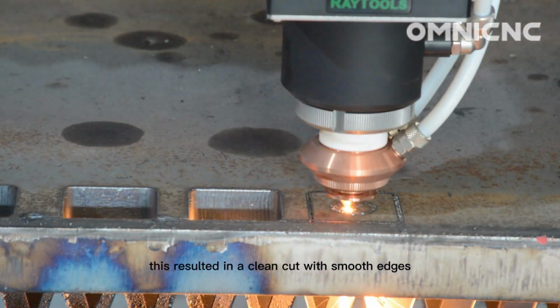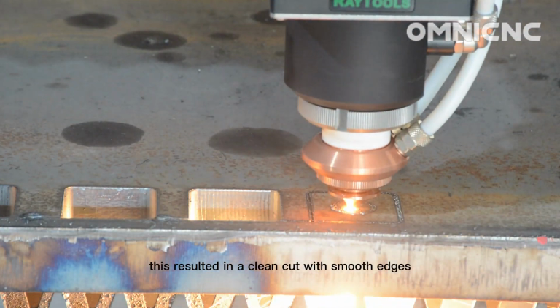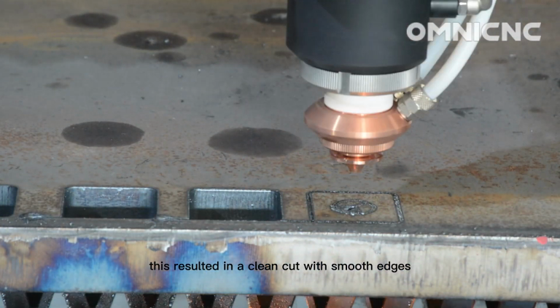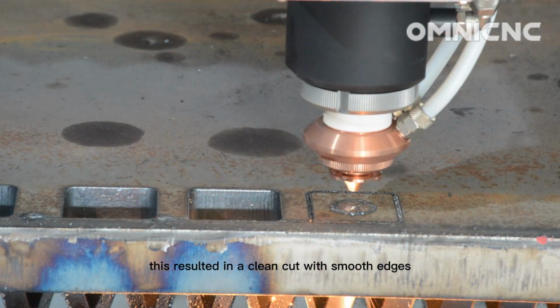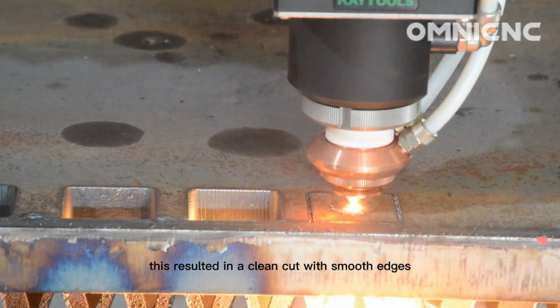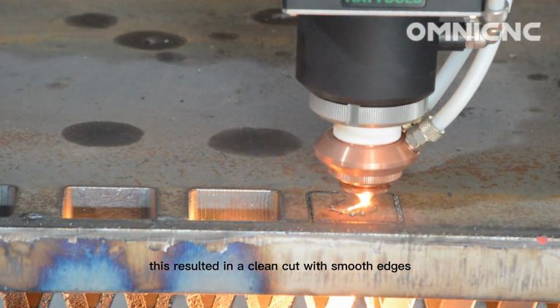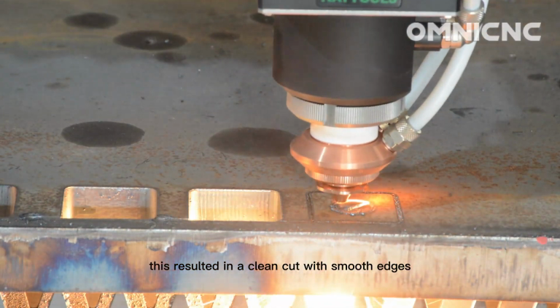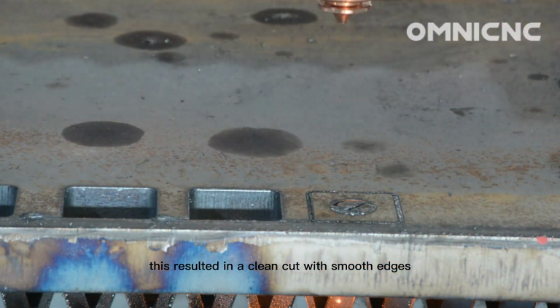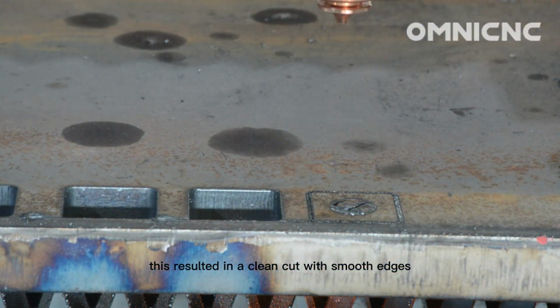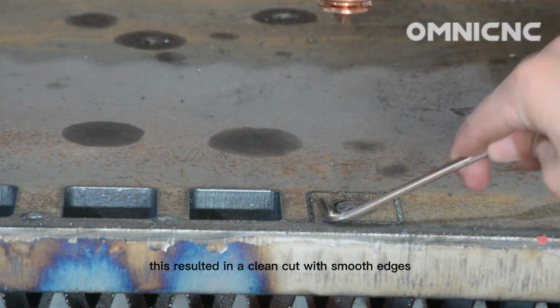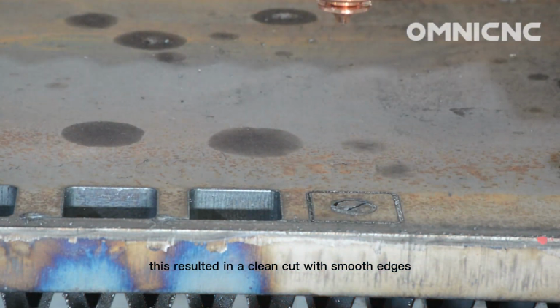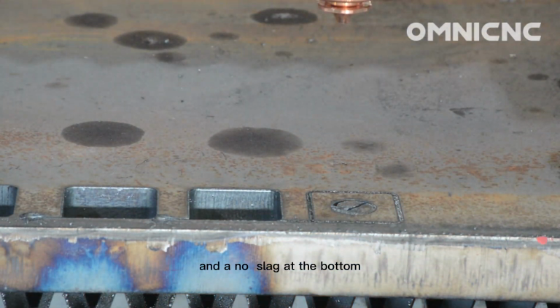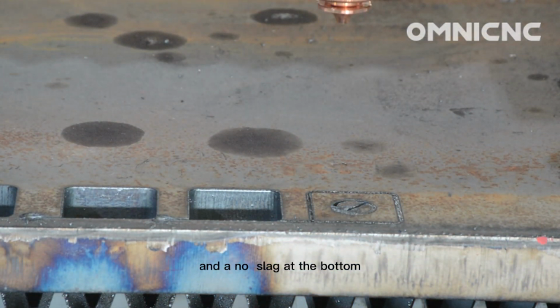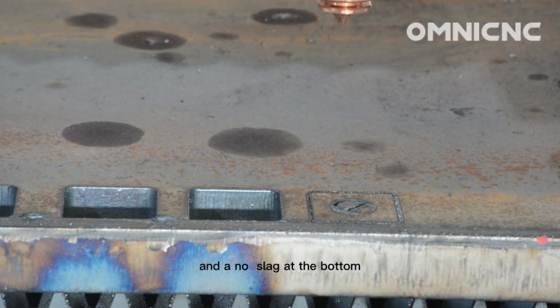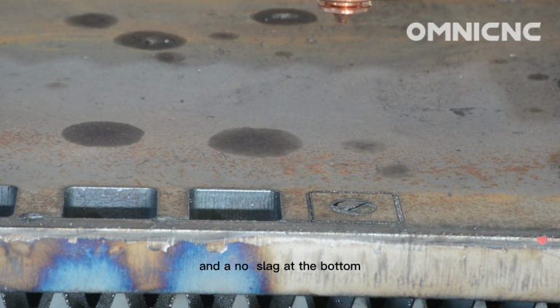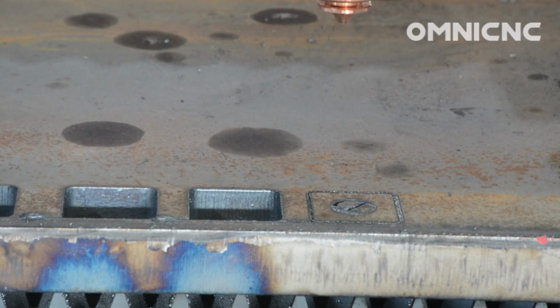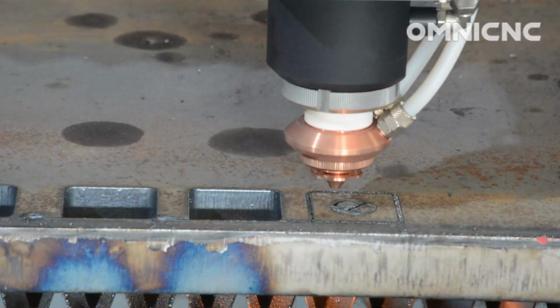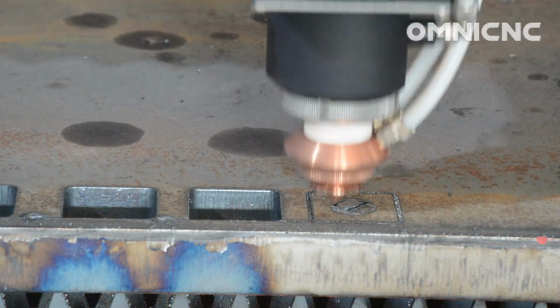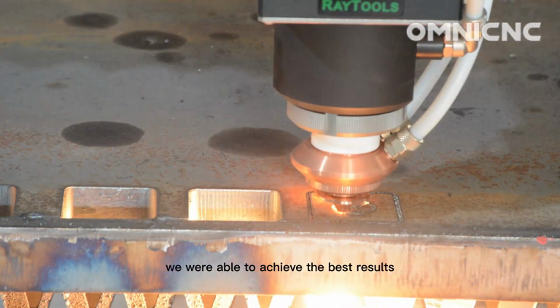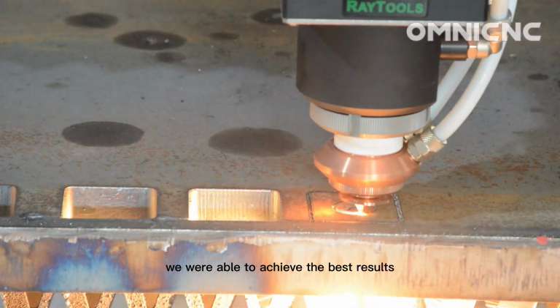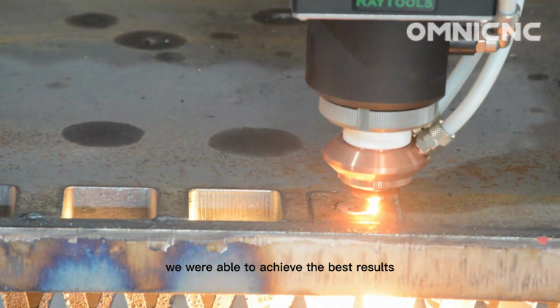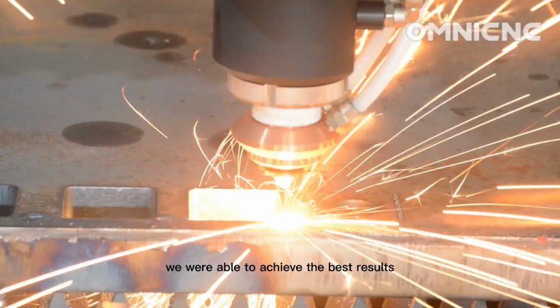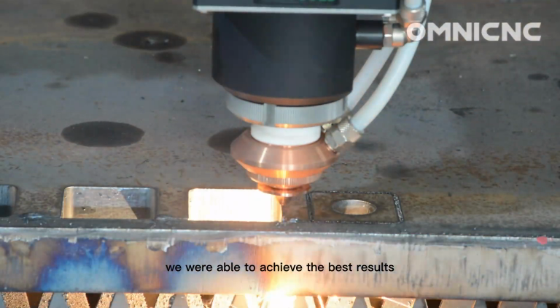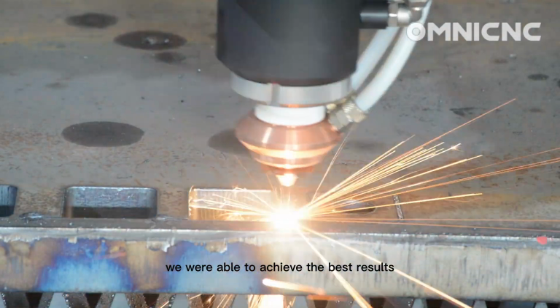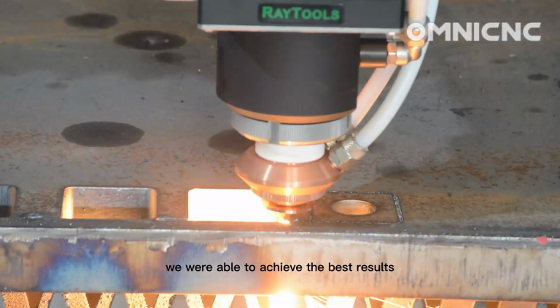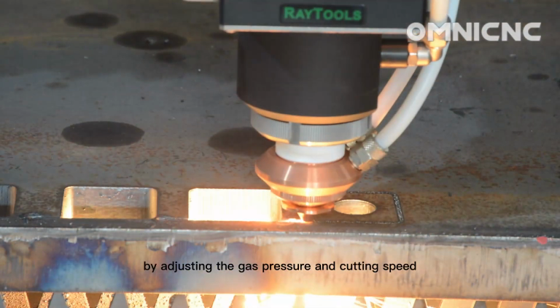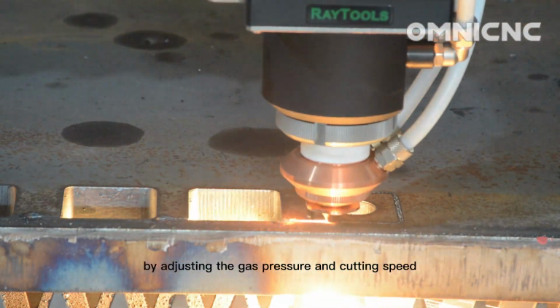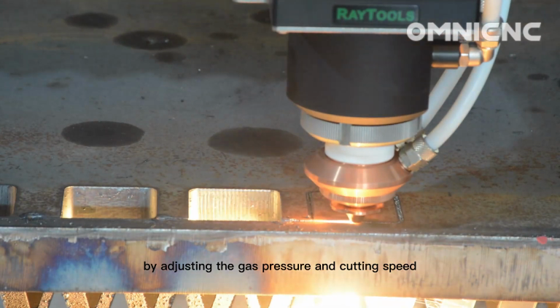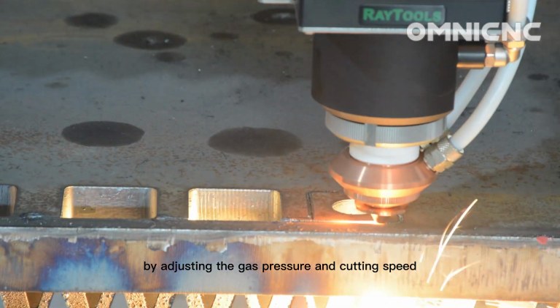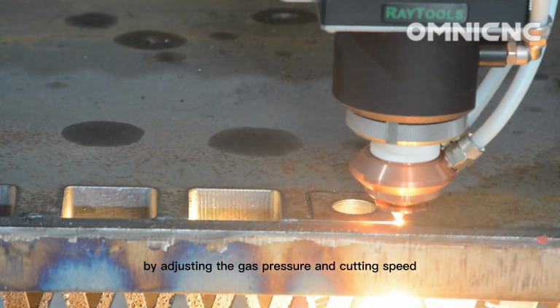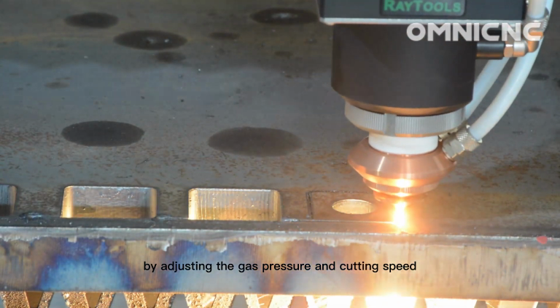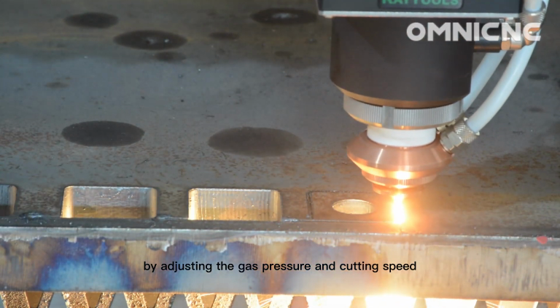This resulted in a clean cut with smooth edges and no slag at the bottom. We were able to achieve the best results by adjusting the gas pressure and cutting speed.